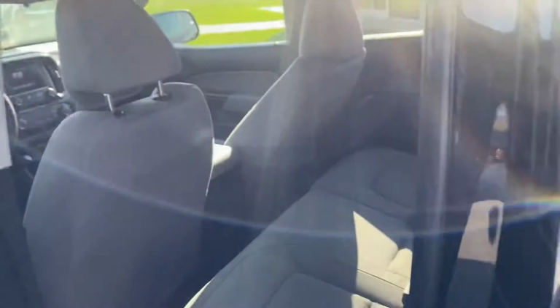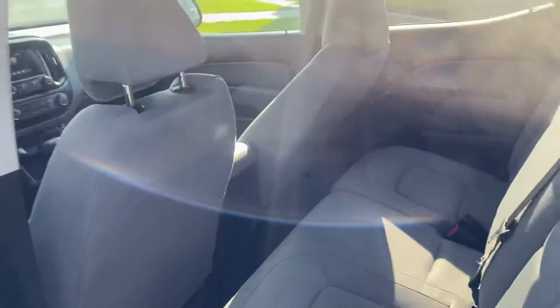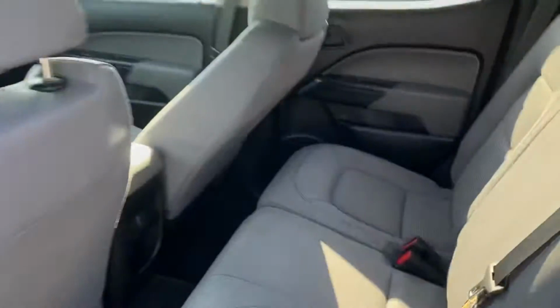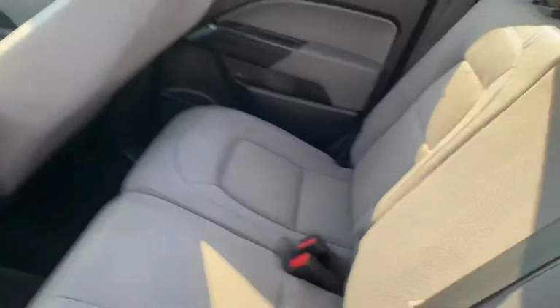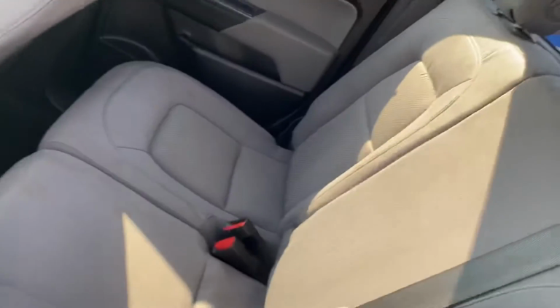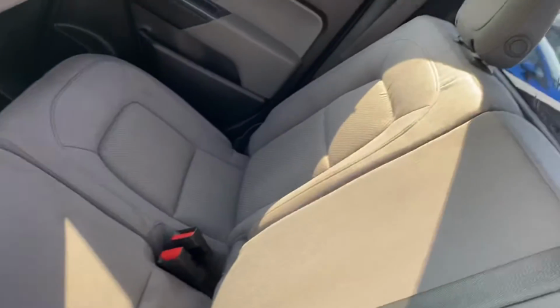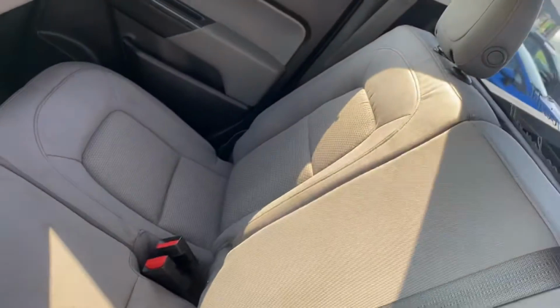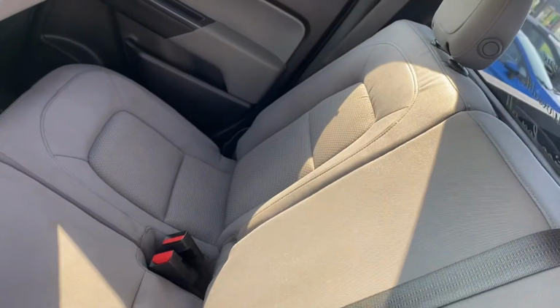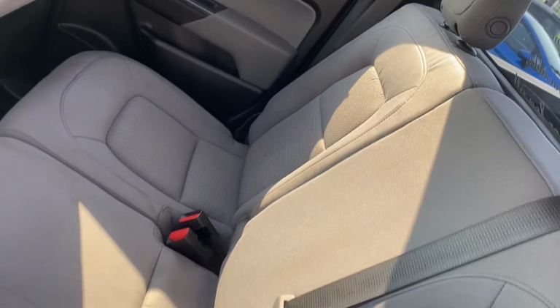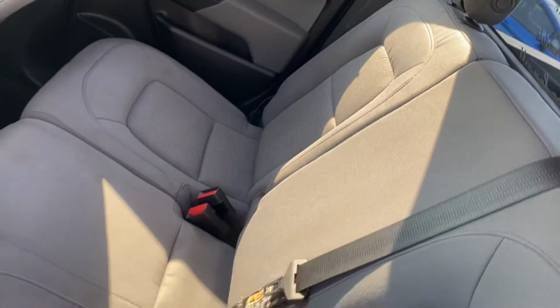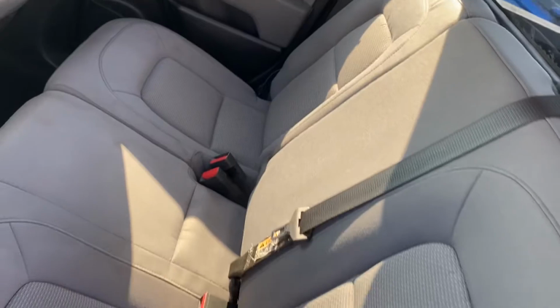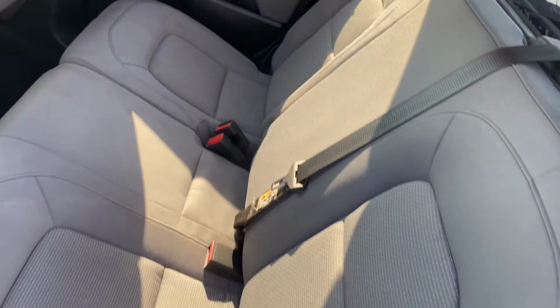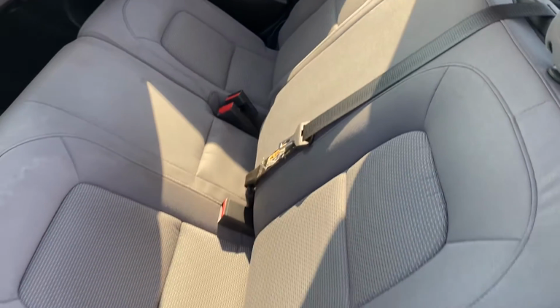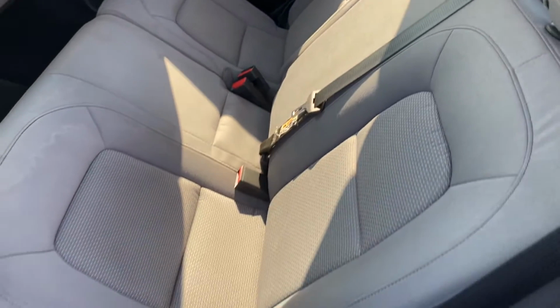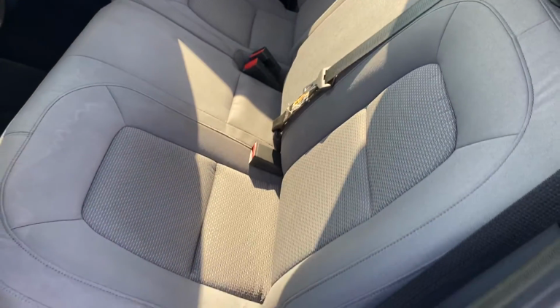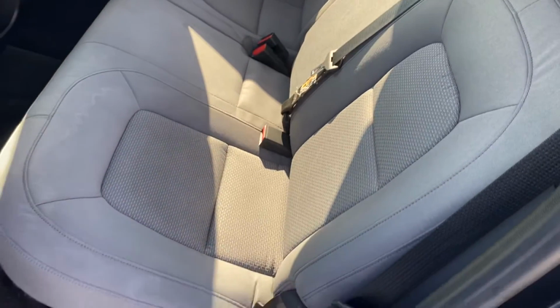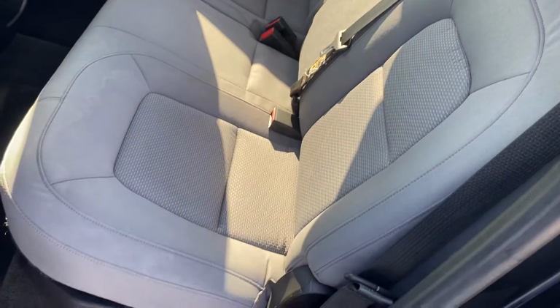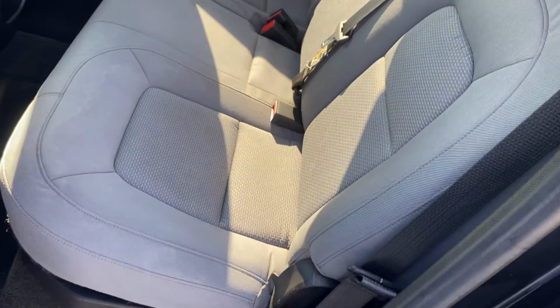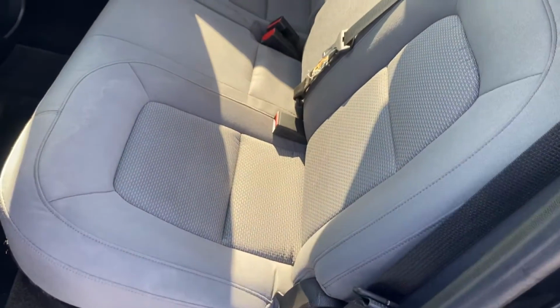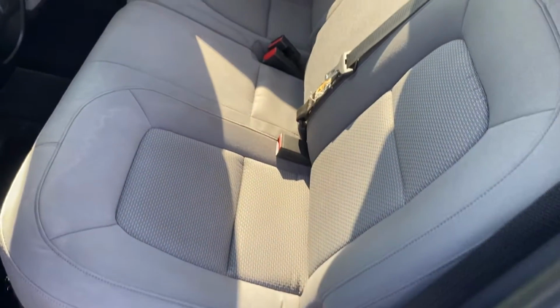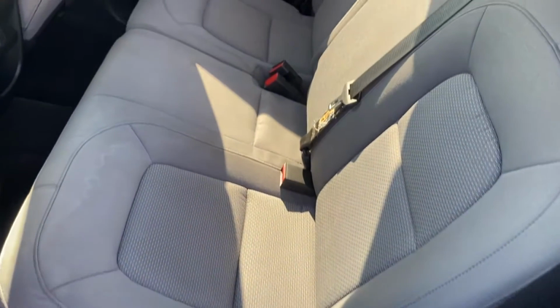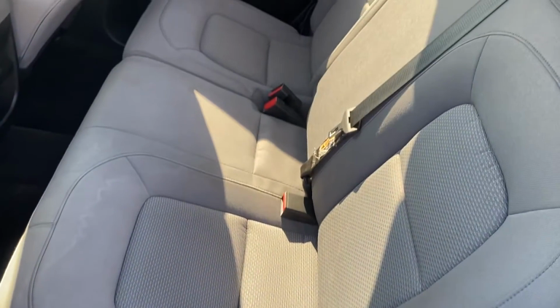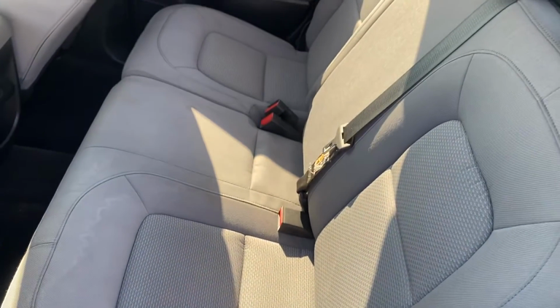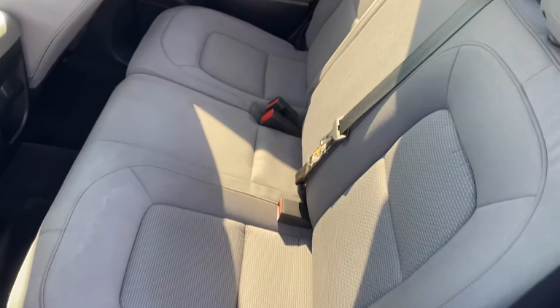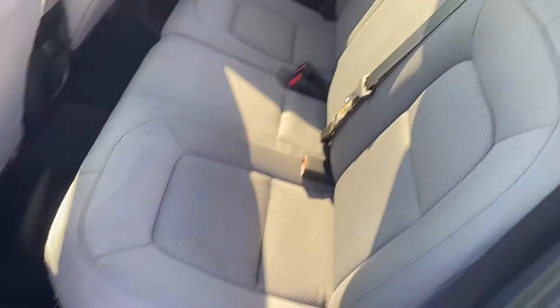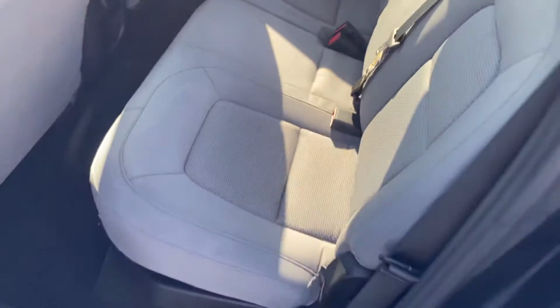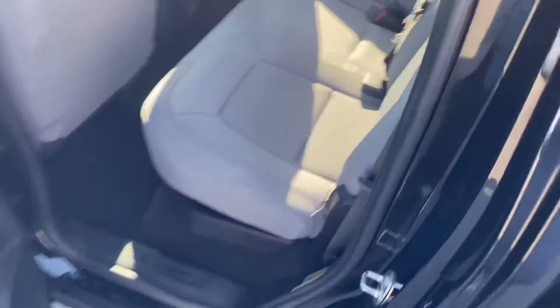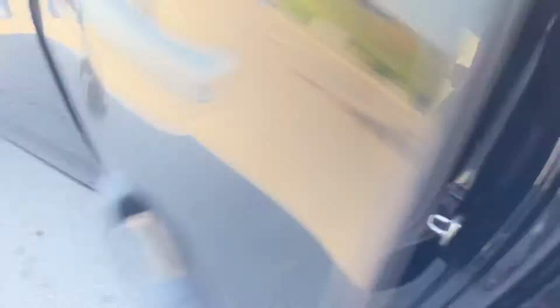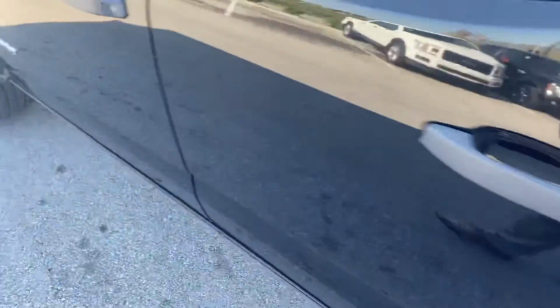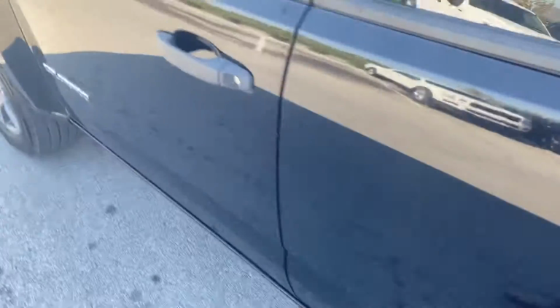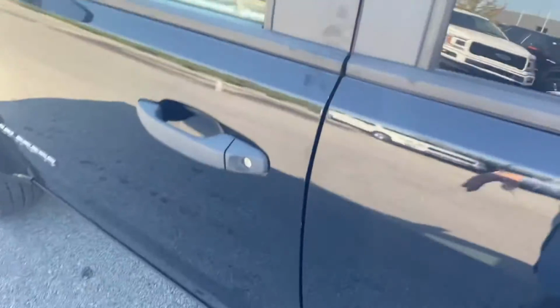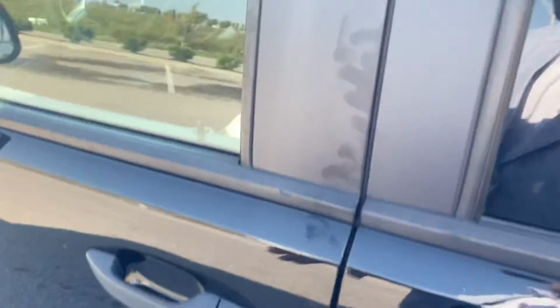Back seat — you can see no rips, no tears, no big stains, nothing like that. Got a little bit right in the front but these seats are well taken care of. They look good.